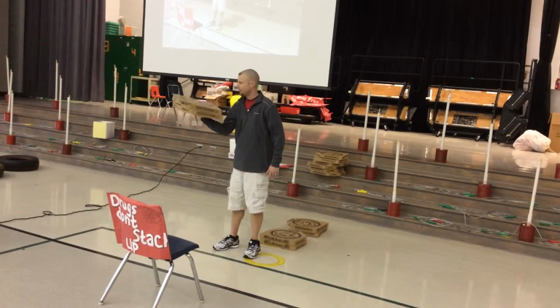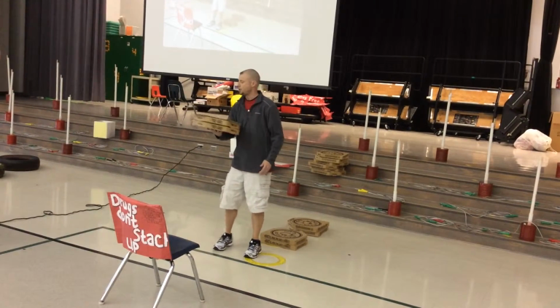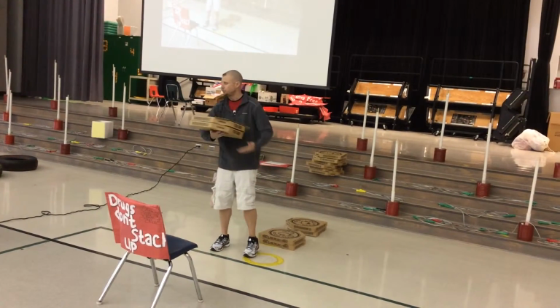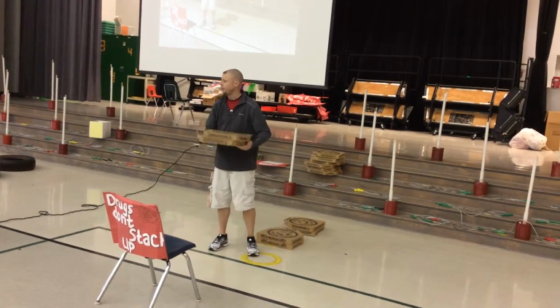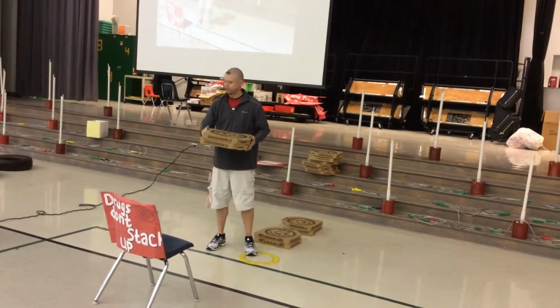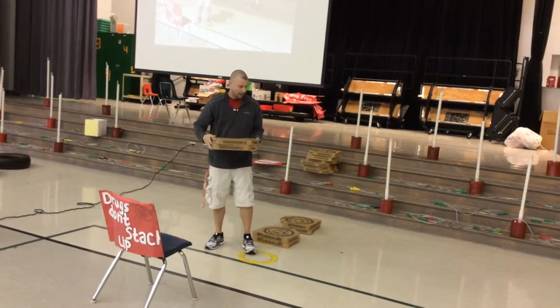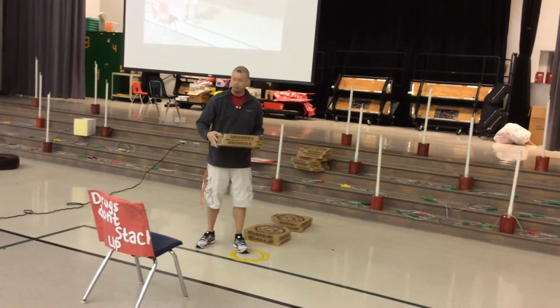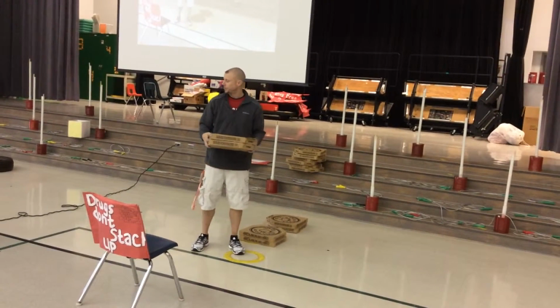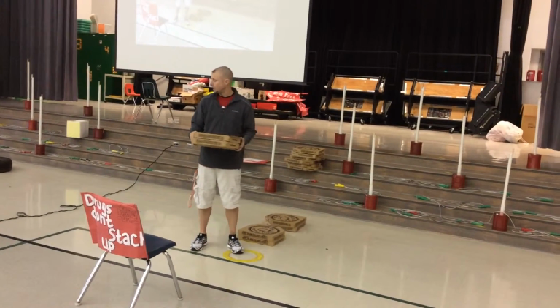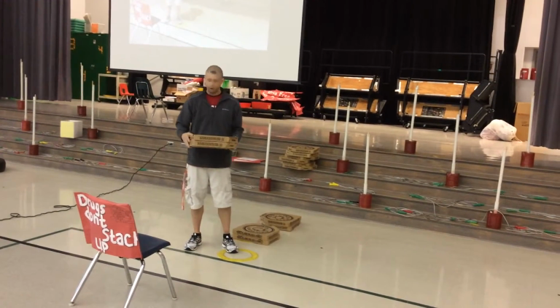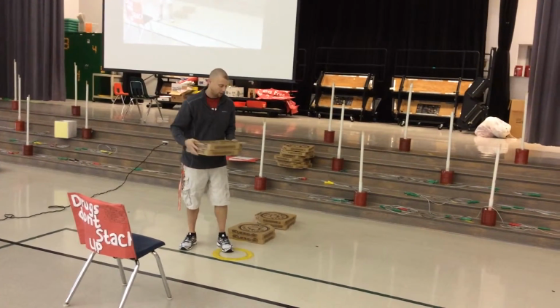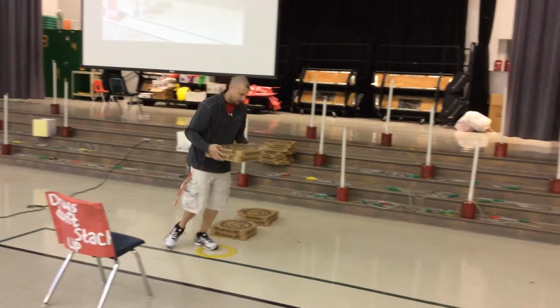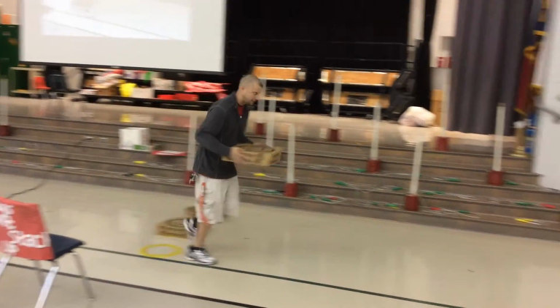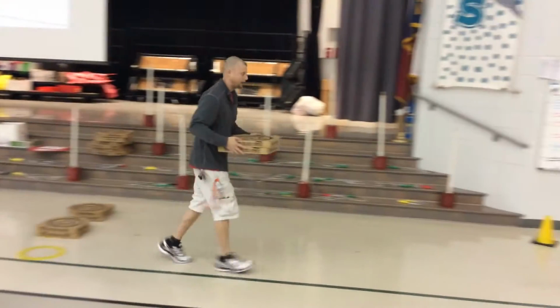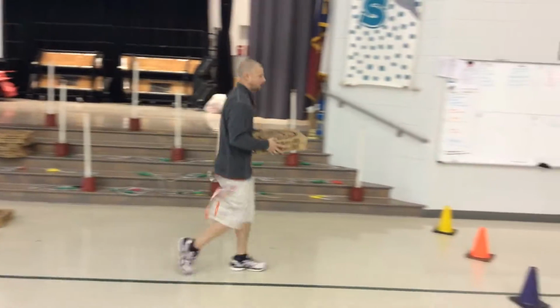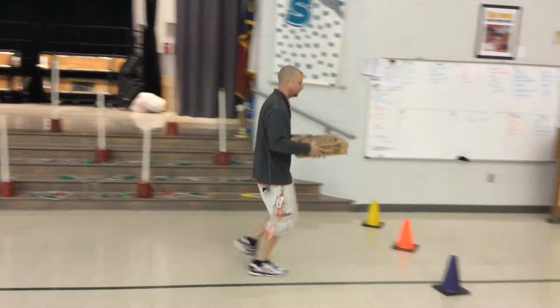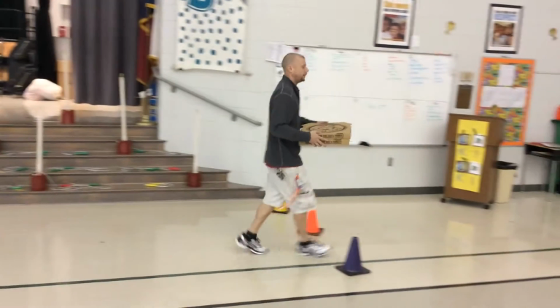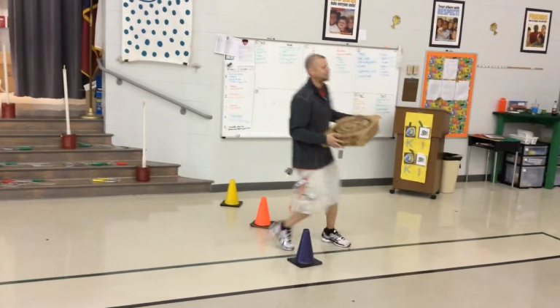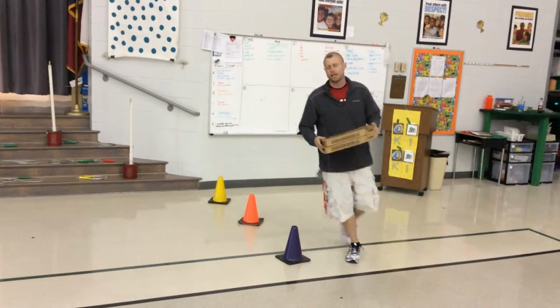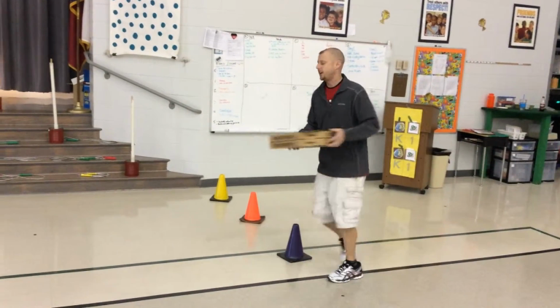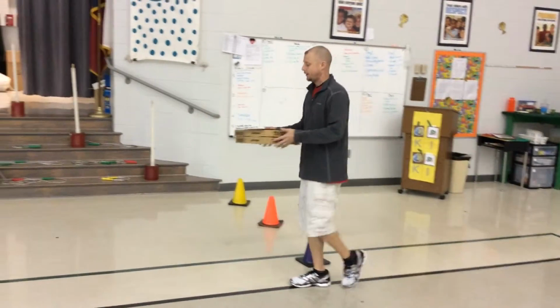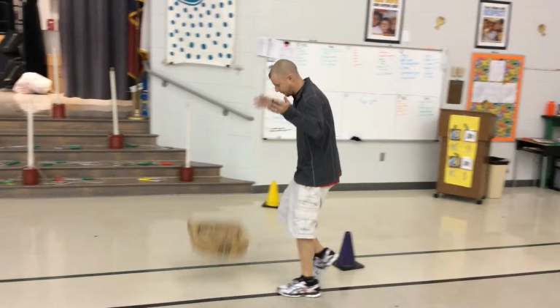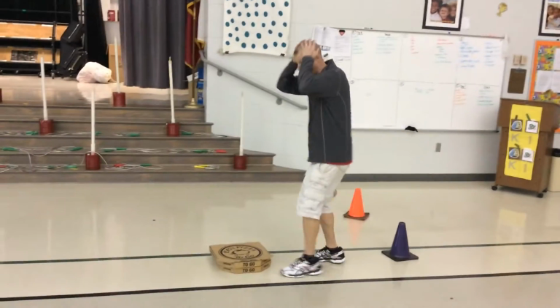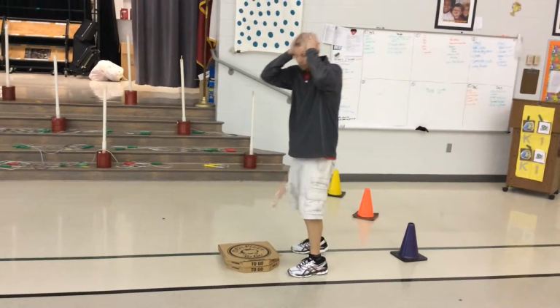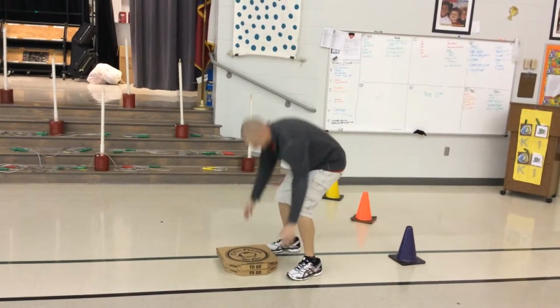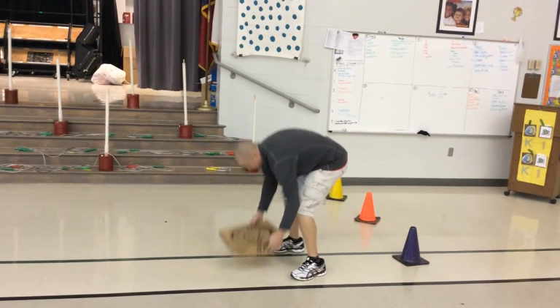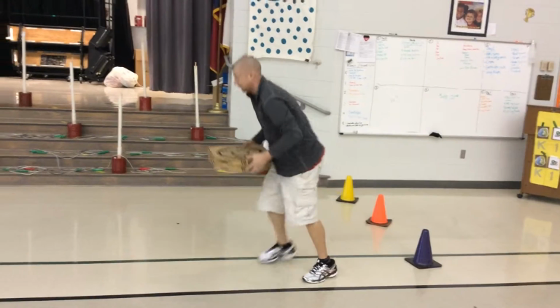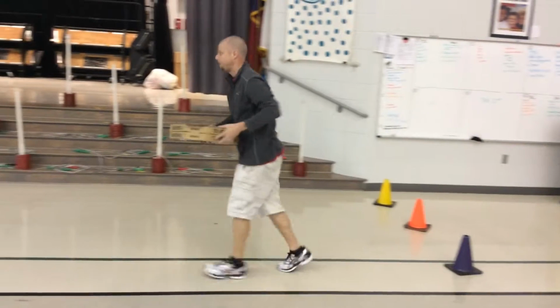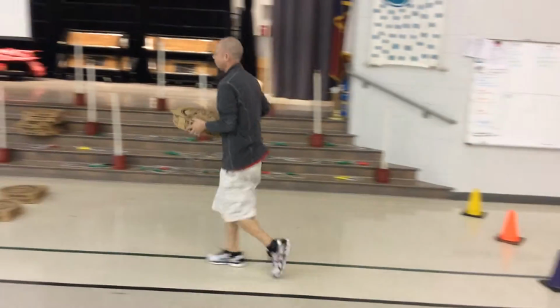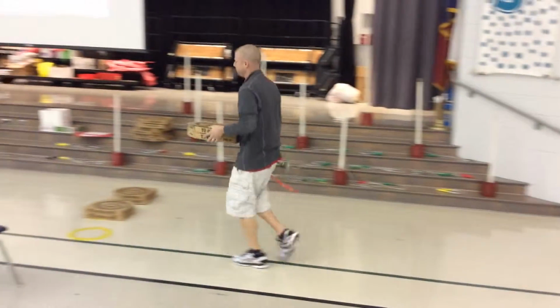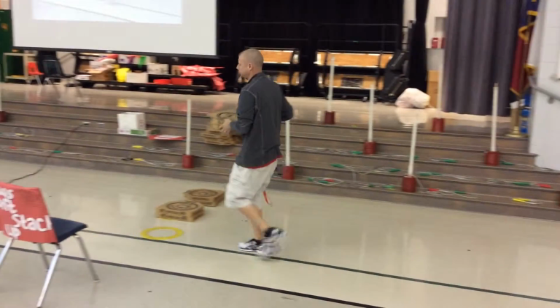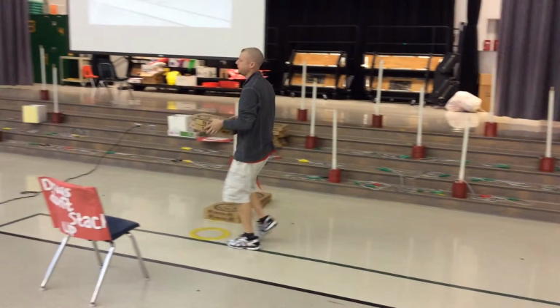But you can use two hands. And when the person says go, you're going to run and race down around the cone as fast as you can. If you drop it, pick them up and be the first one back to your ring.